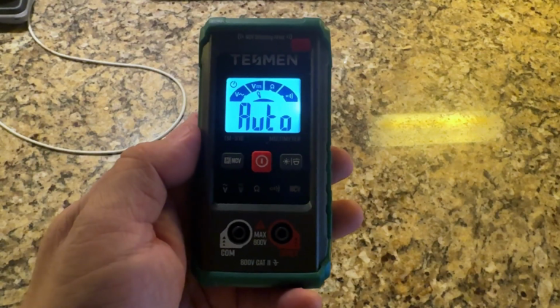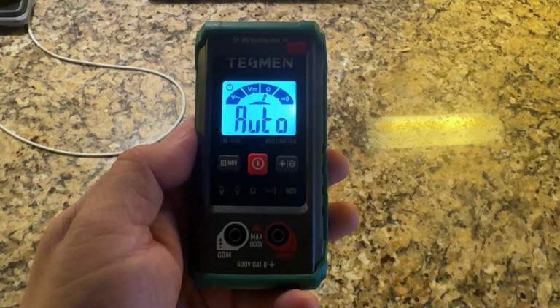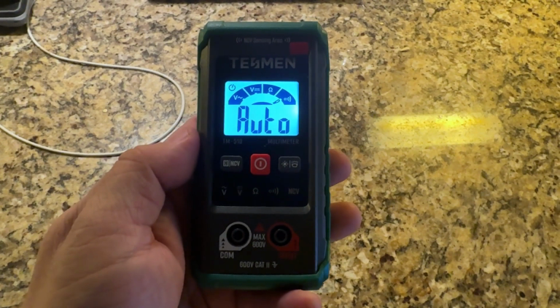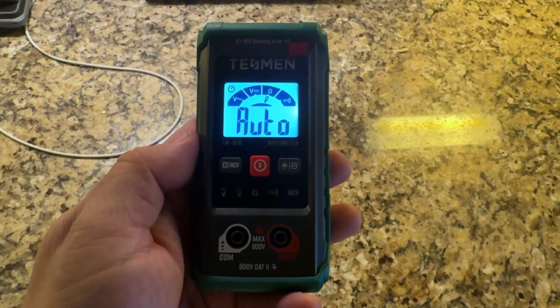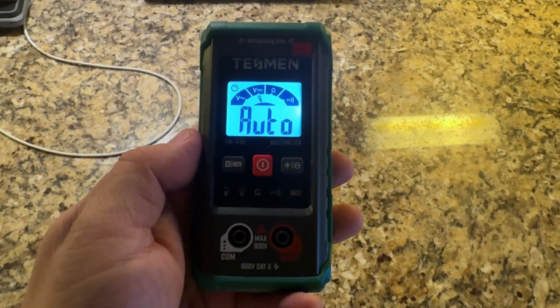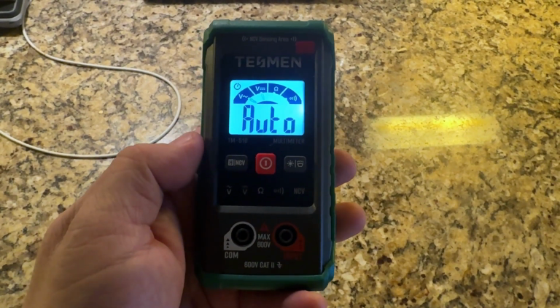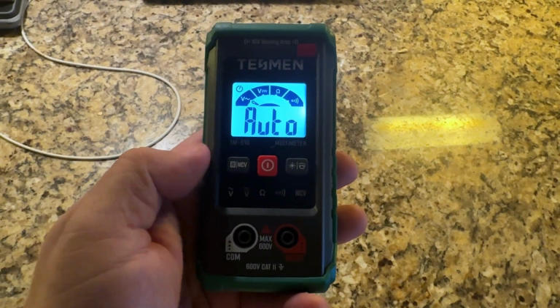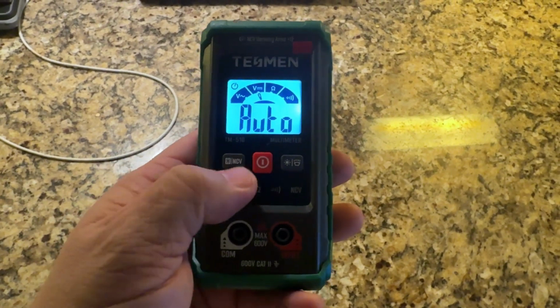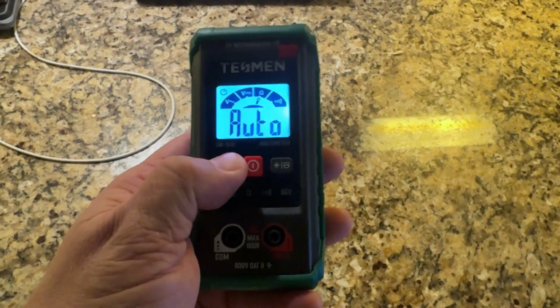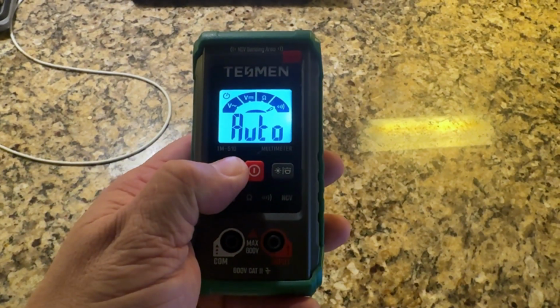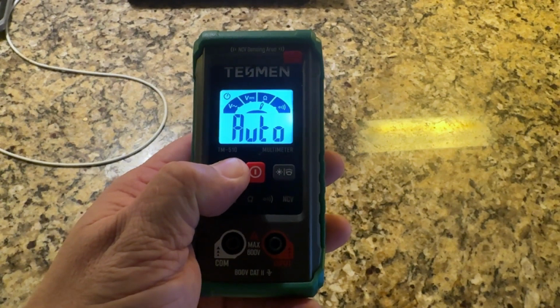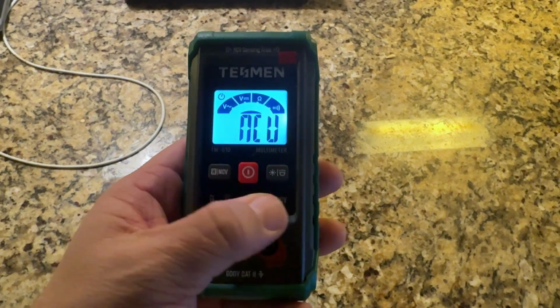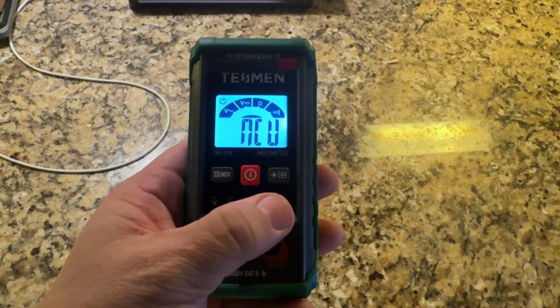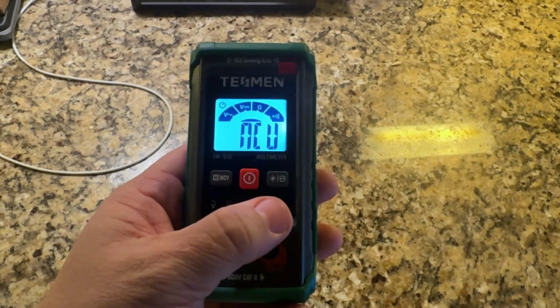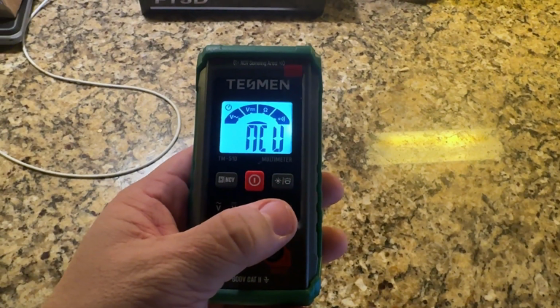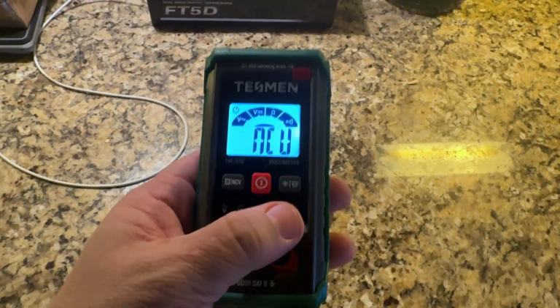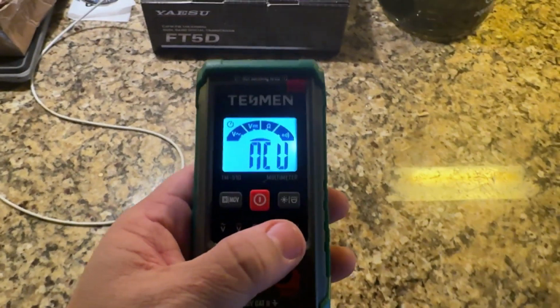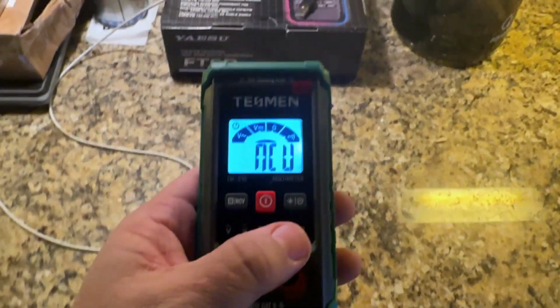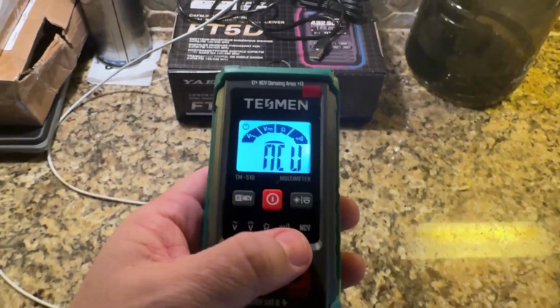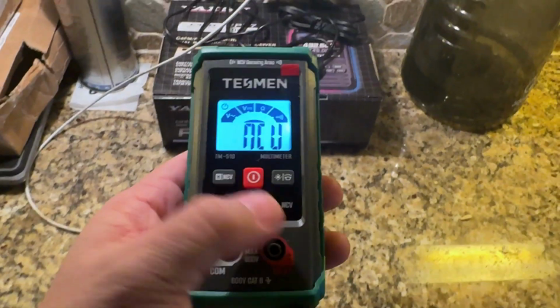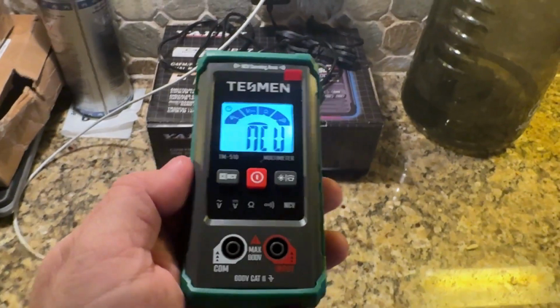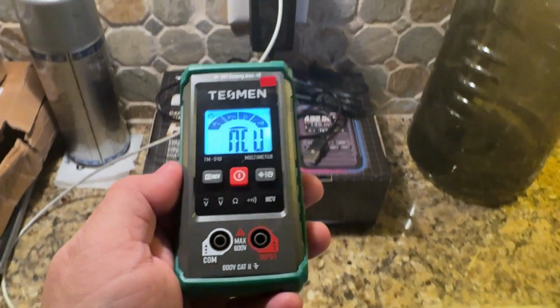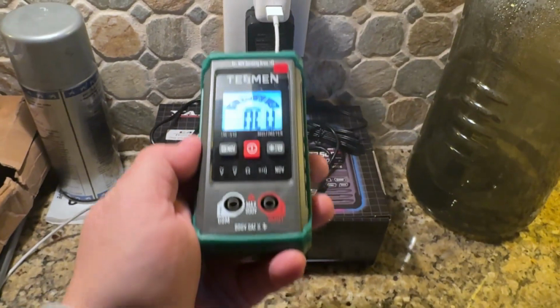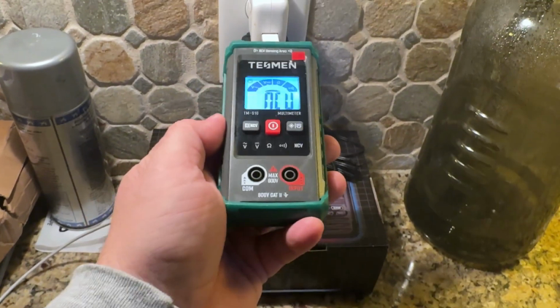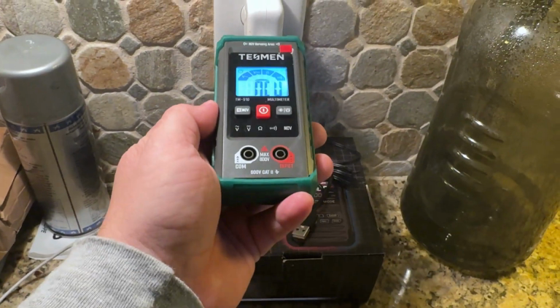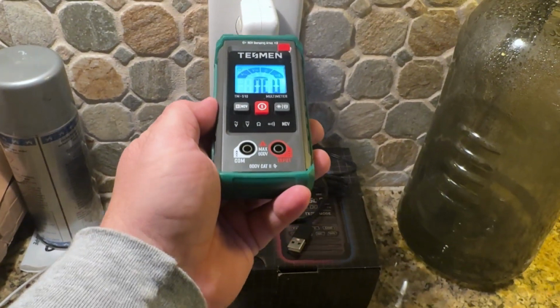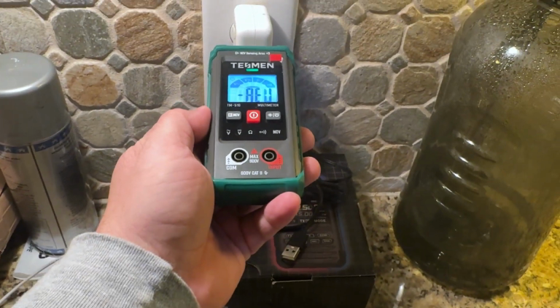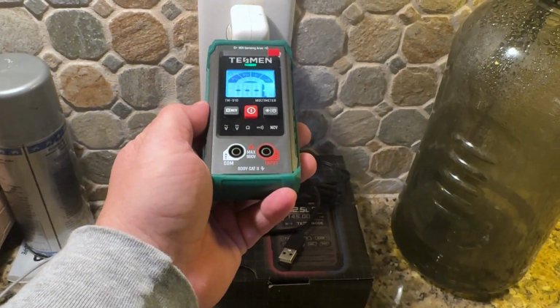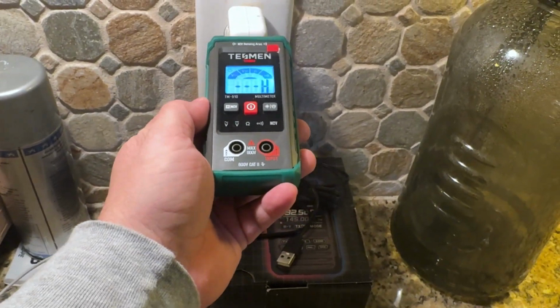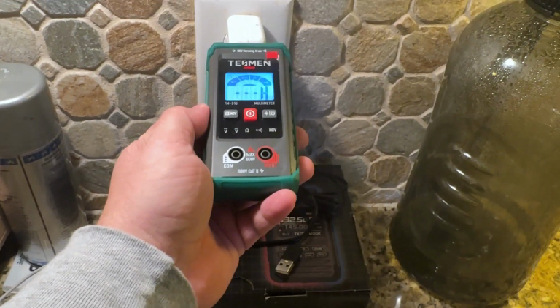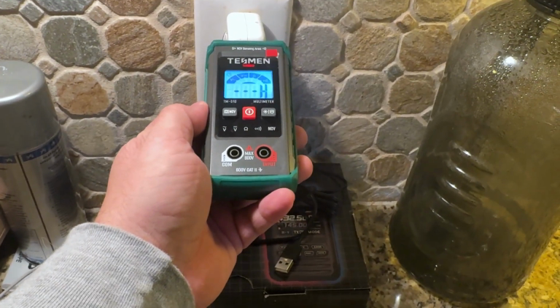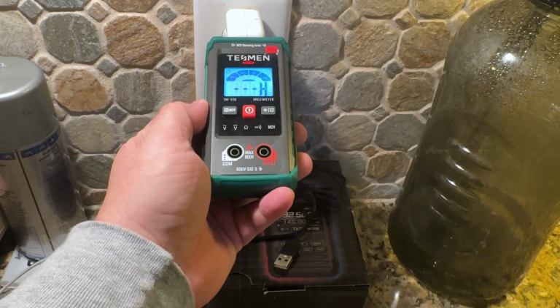The non-contact voltage is relatively straightforward. Press and hold on the left side — that puts it into NCV mode — and when you get that near some high voltage, it'll tell you when it's hot.